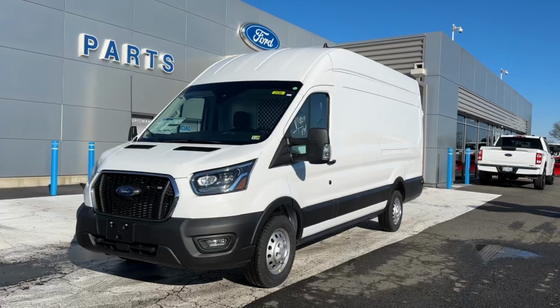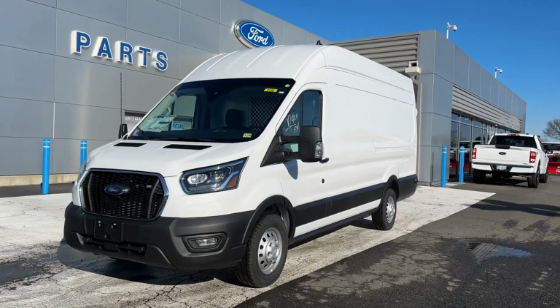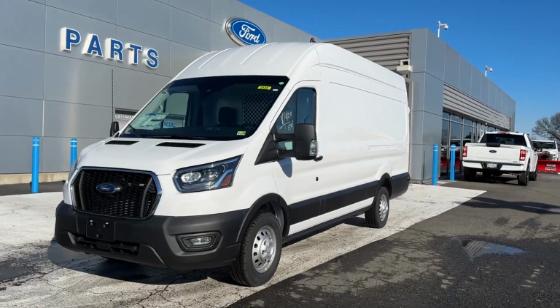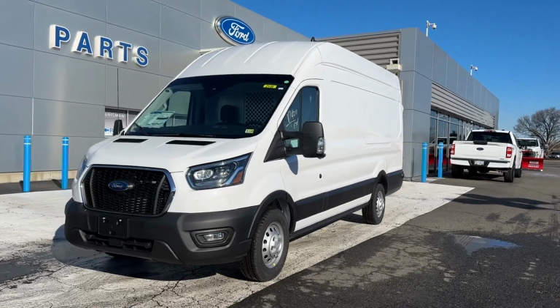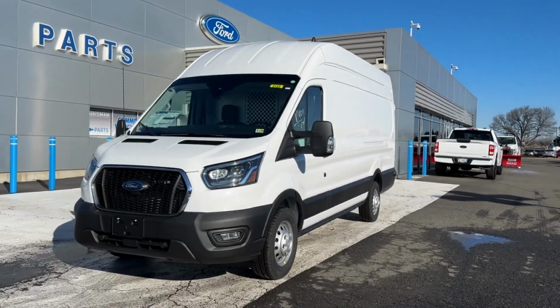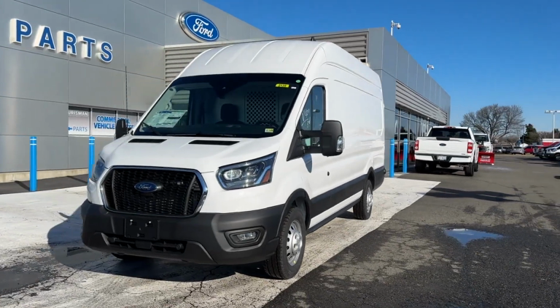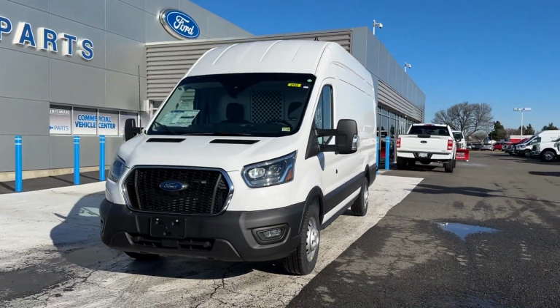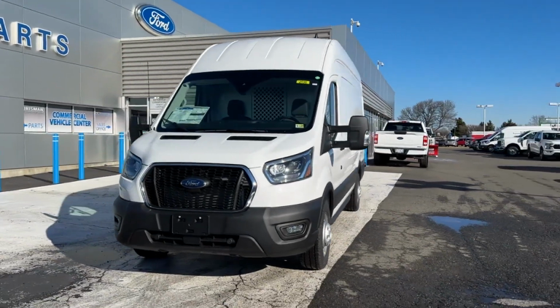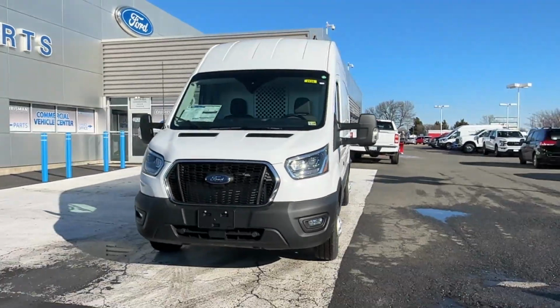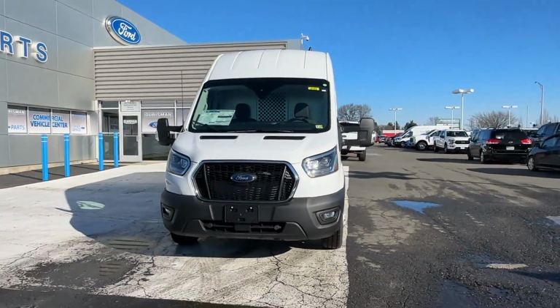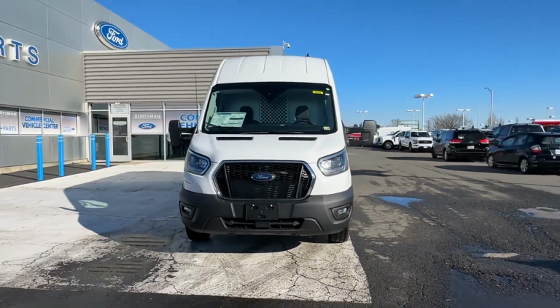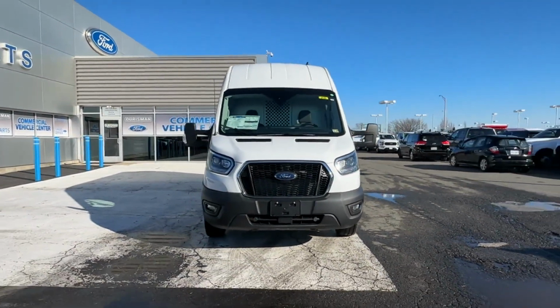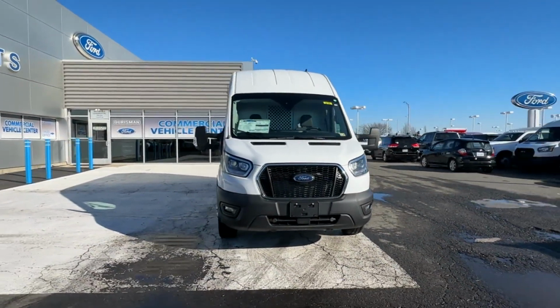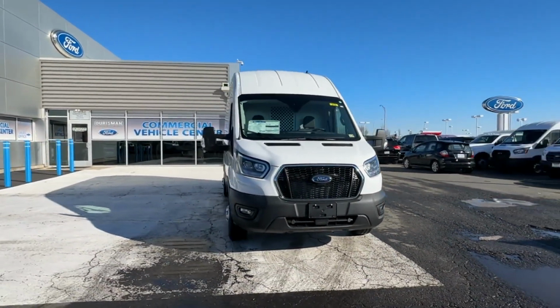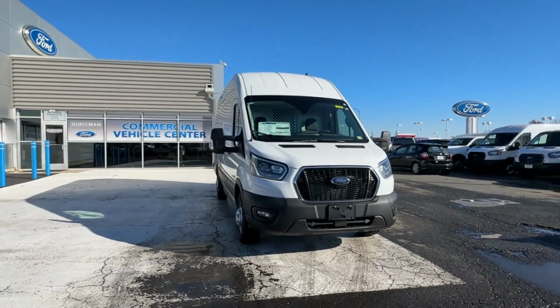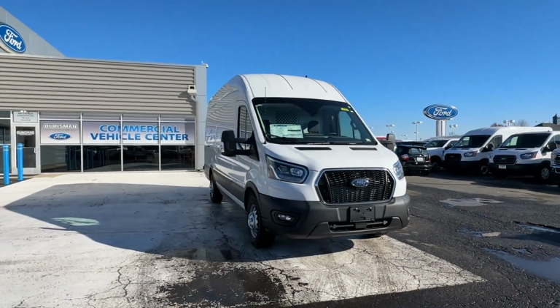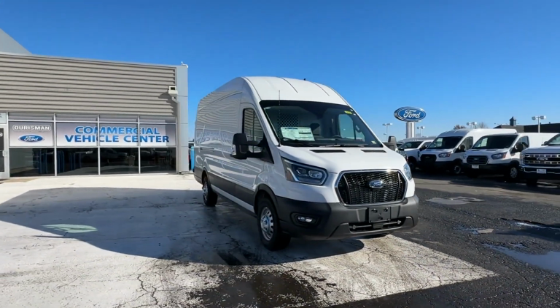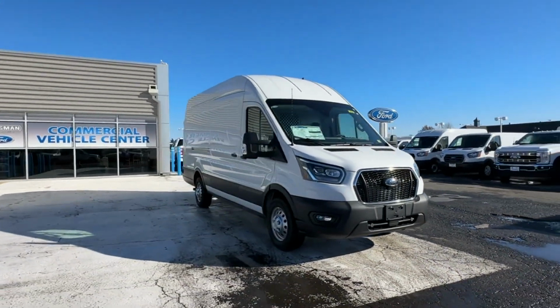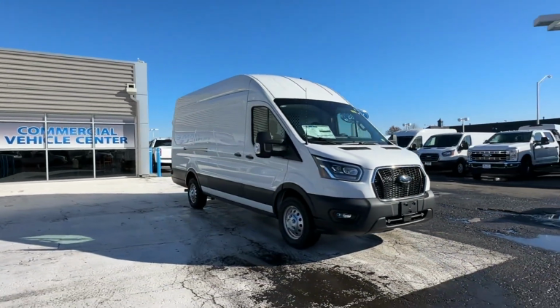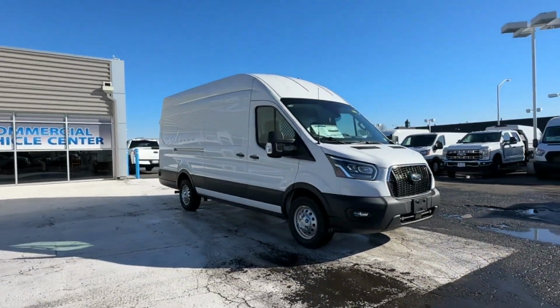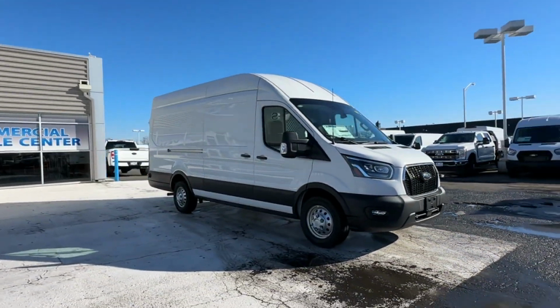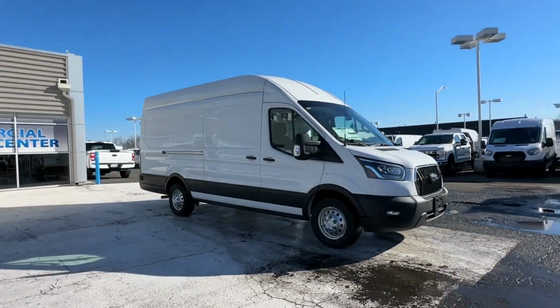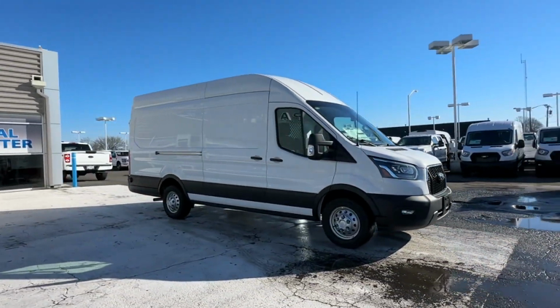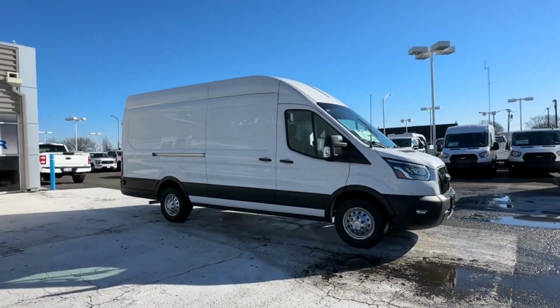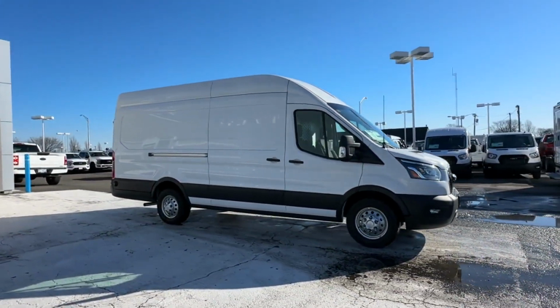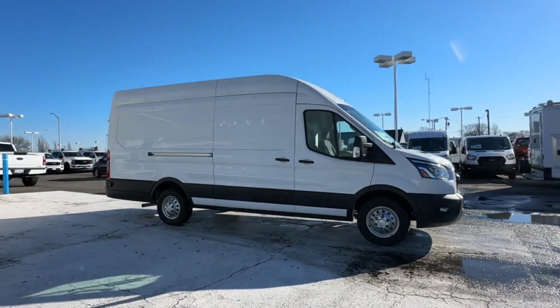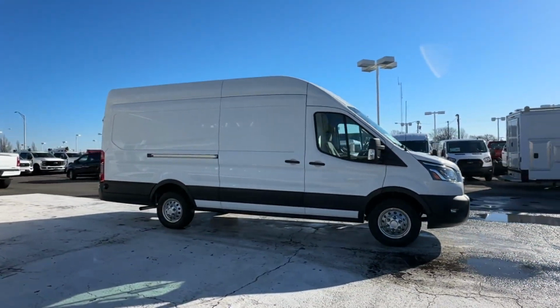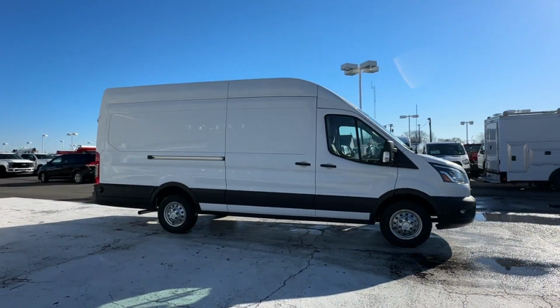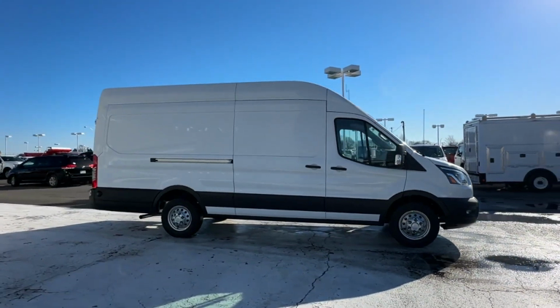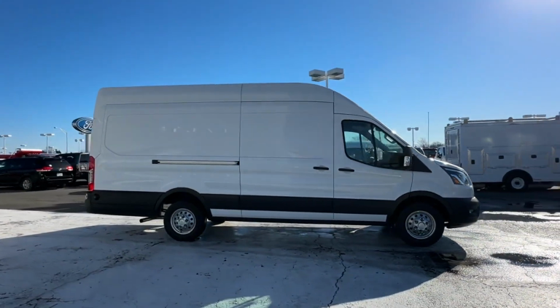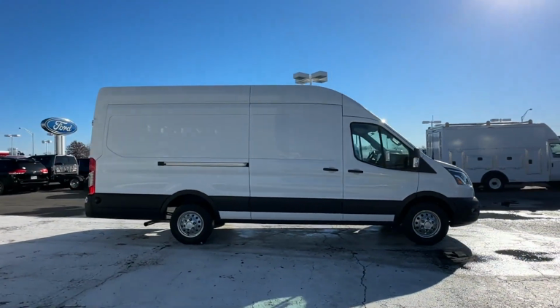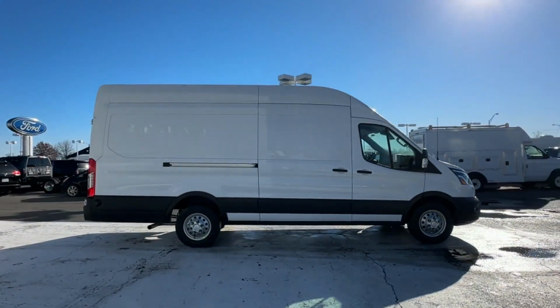2023 Ford Transit Cargo Van. This van transports any and all cargo to its final destination. Additionally, you'll be more than pleased with extra features like these.